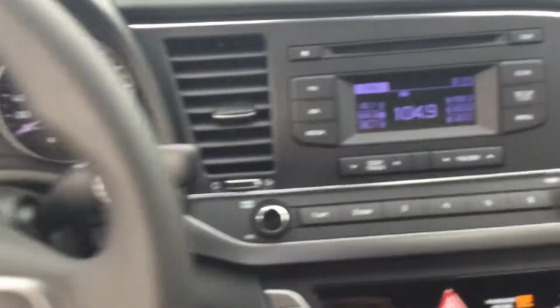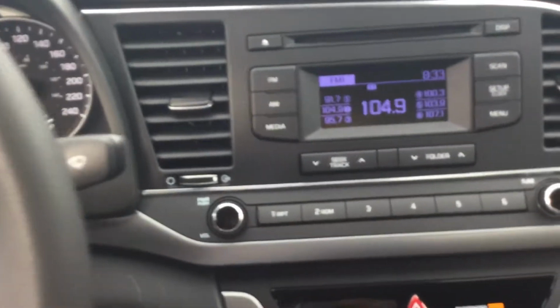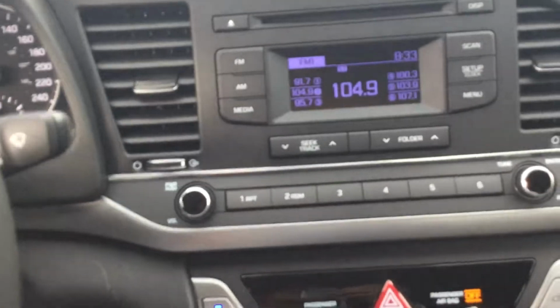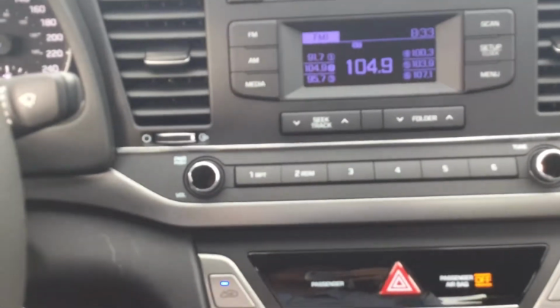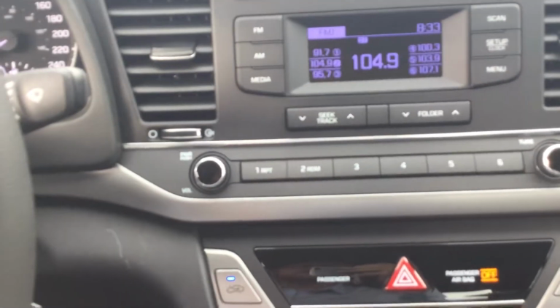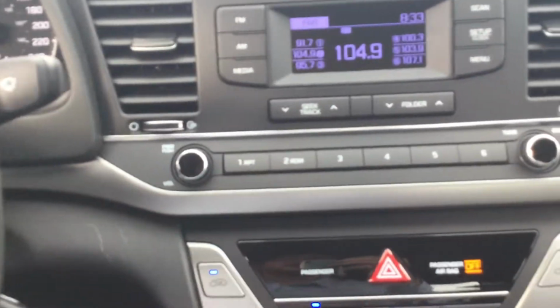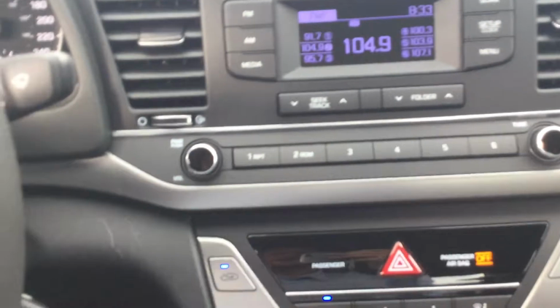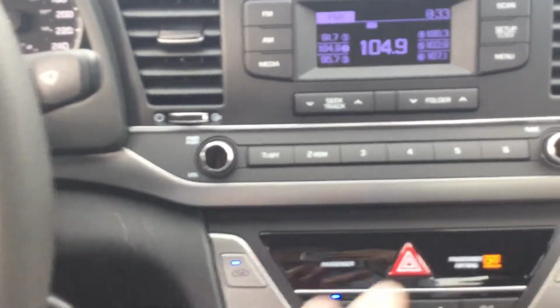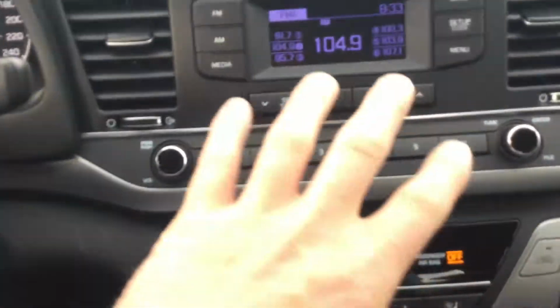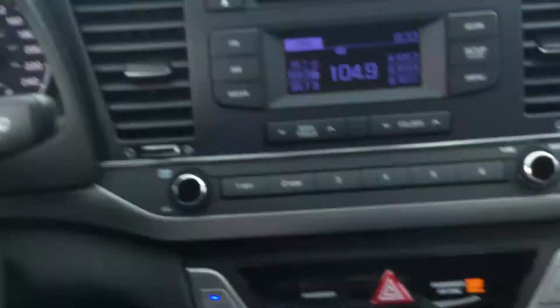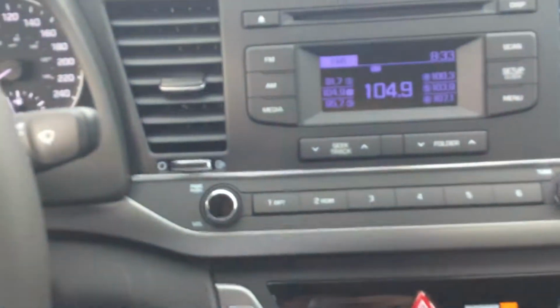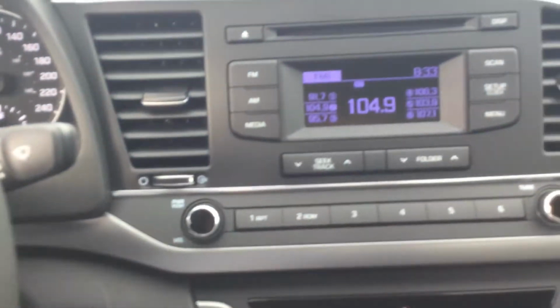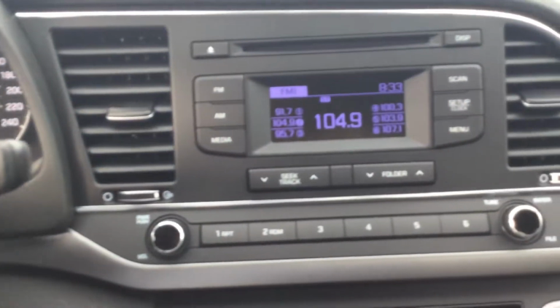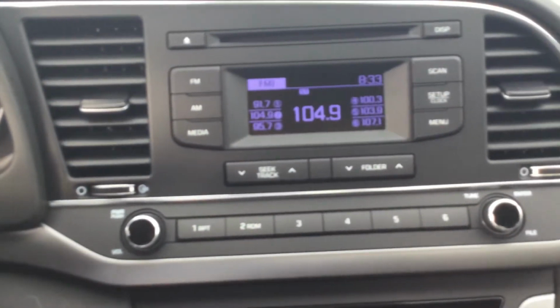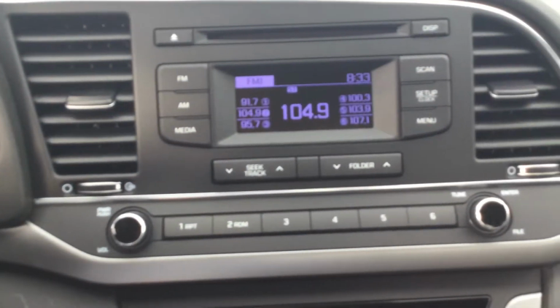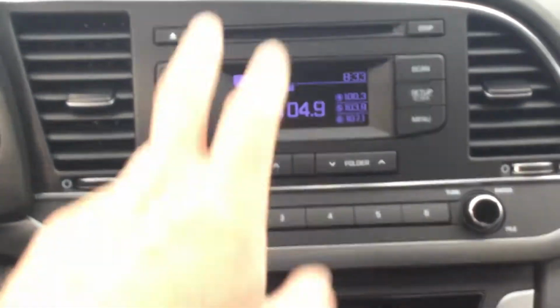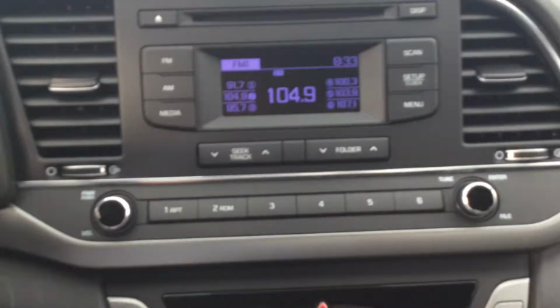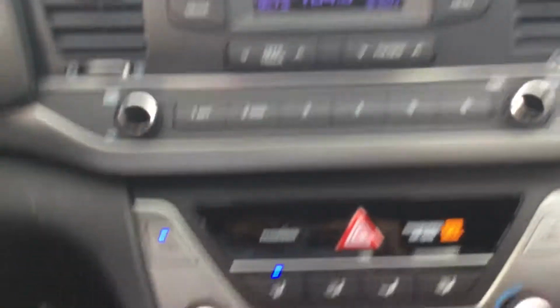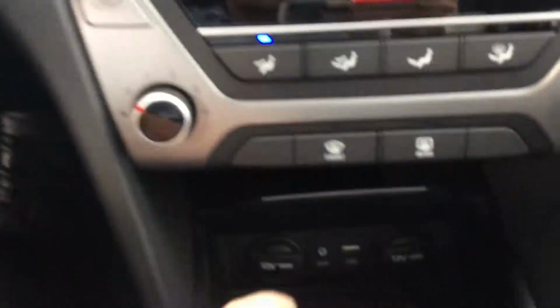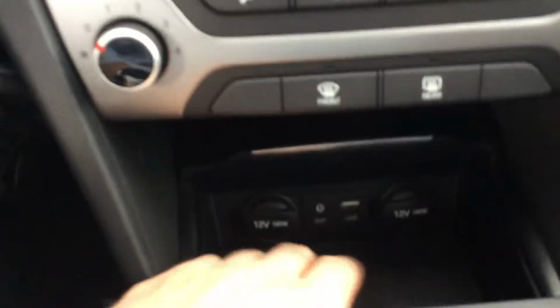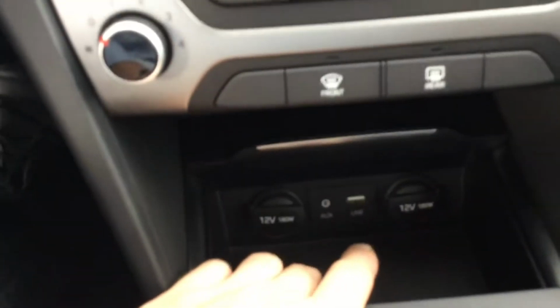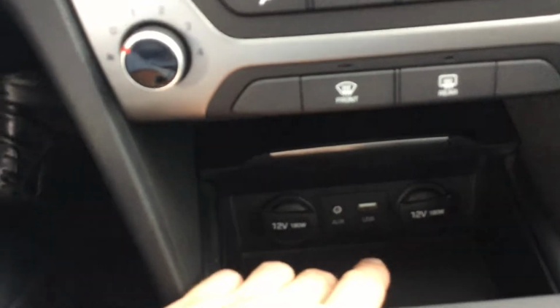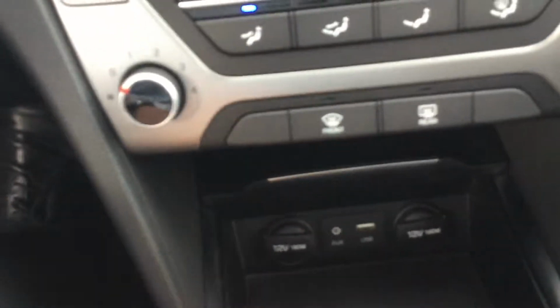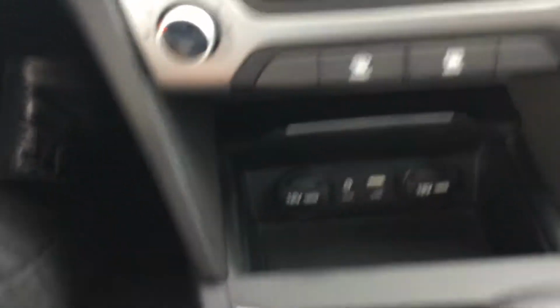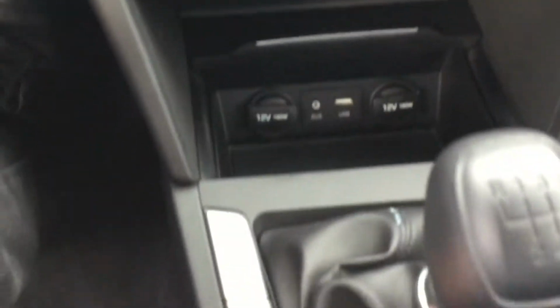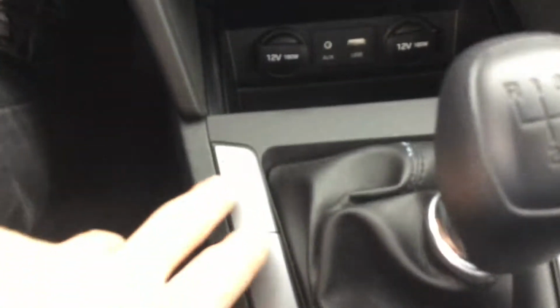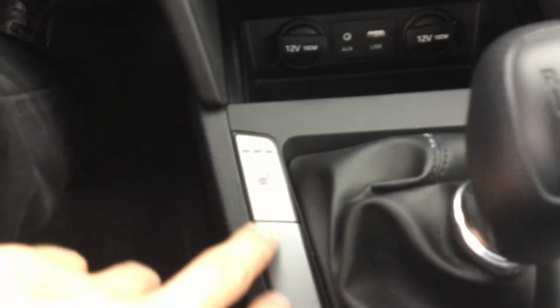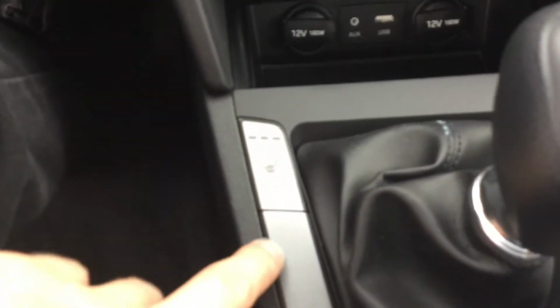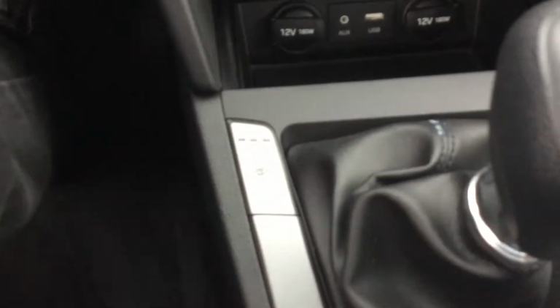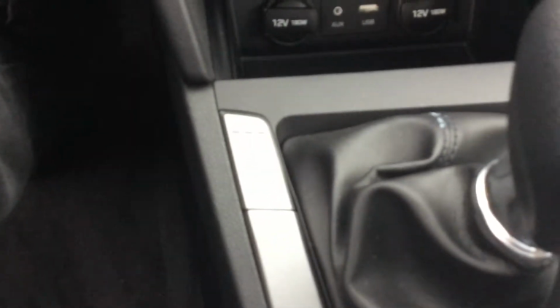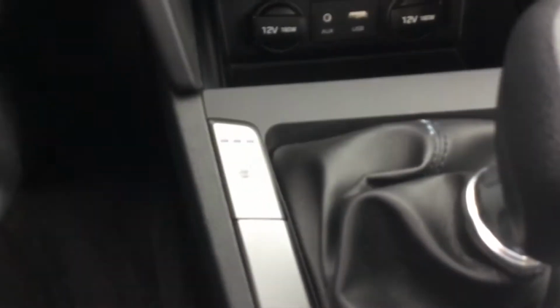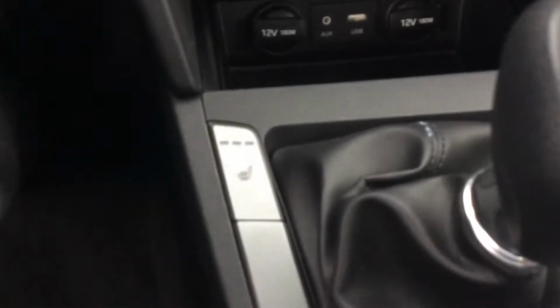On the dash here you do have your AM, your FM, CD player. You even get USB auxiliary, and what's very awesome is you get heated seats in this.